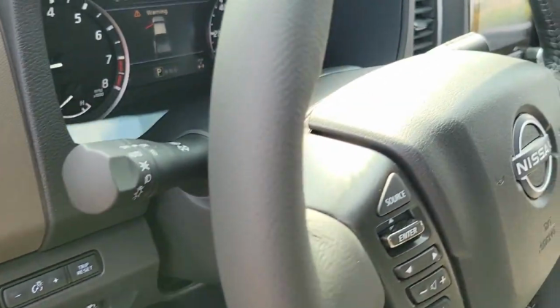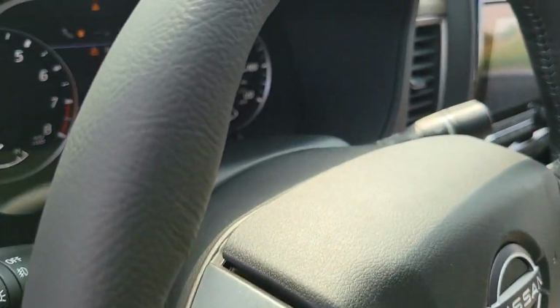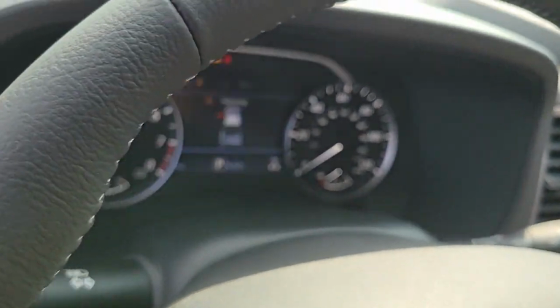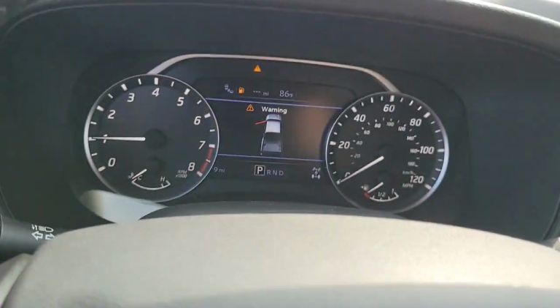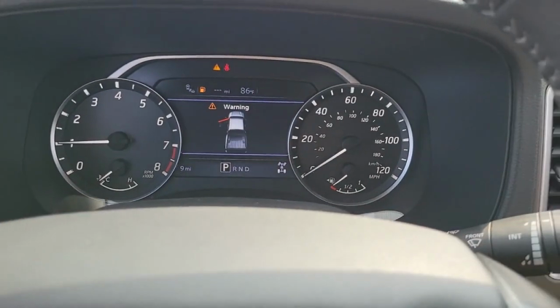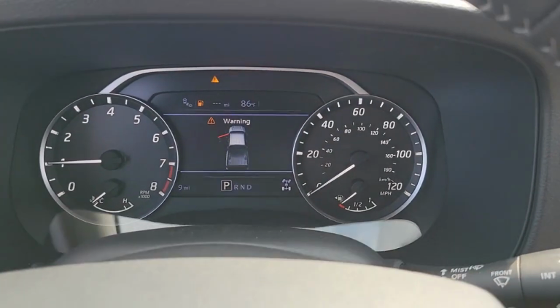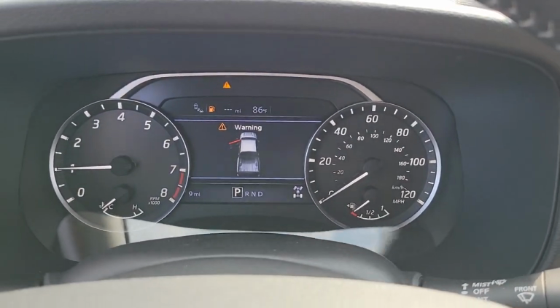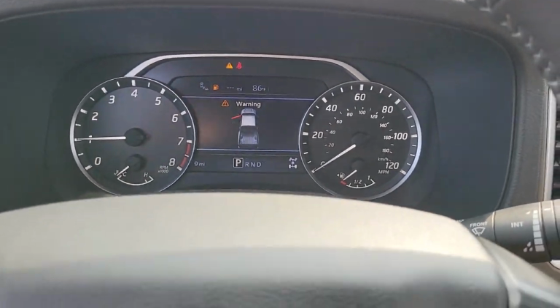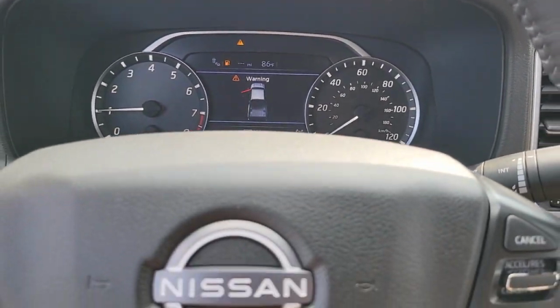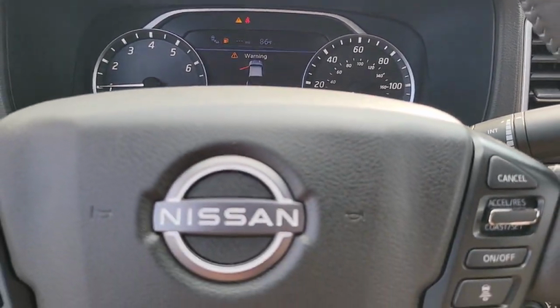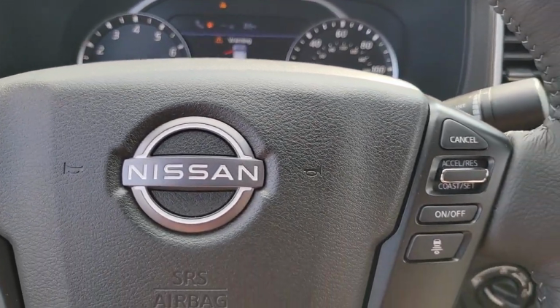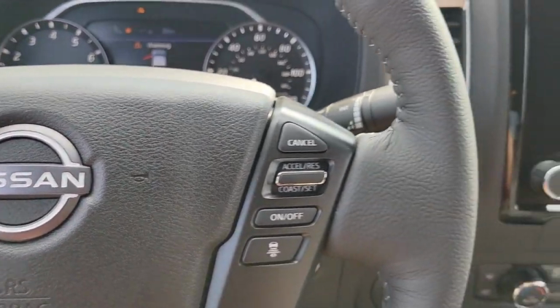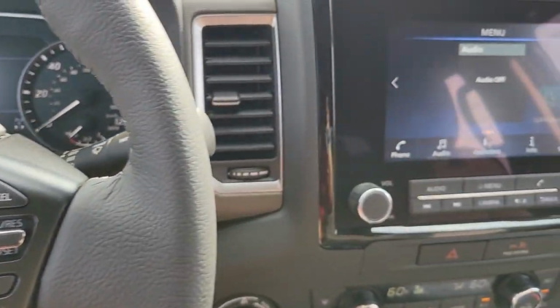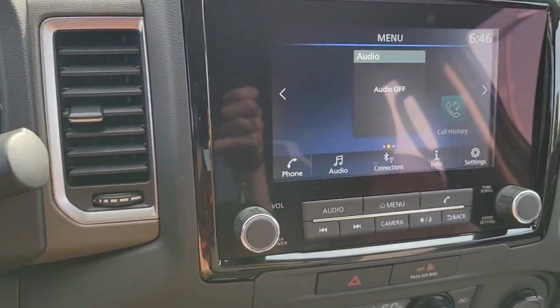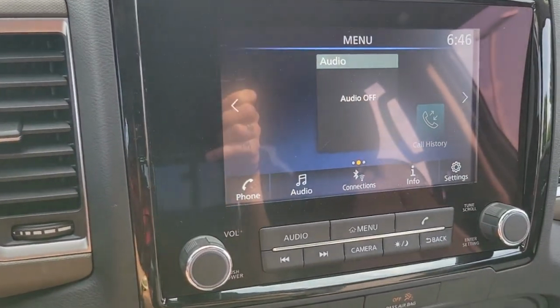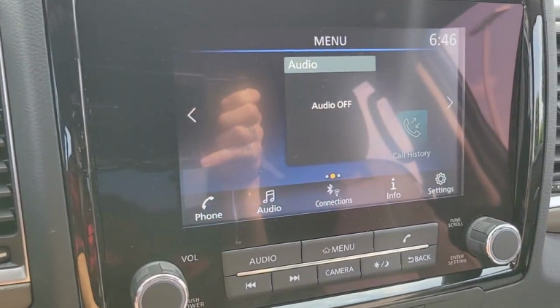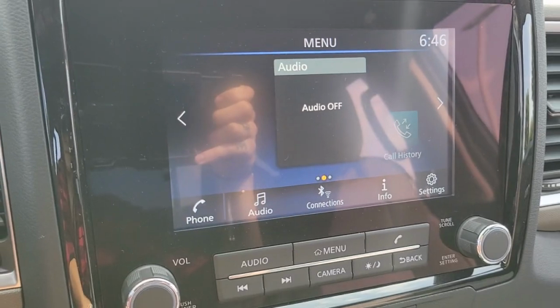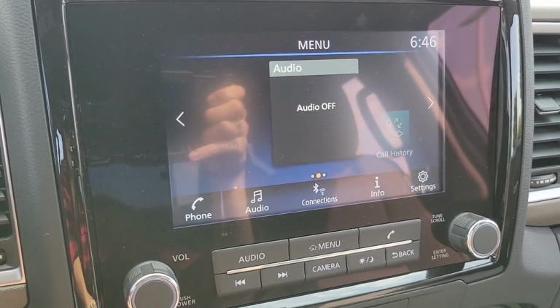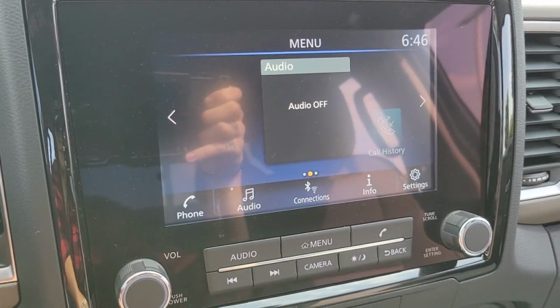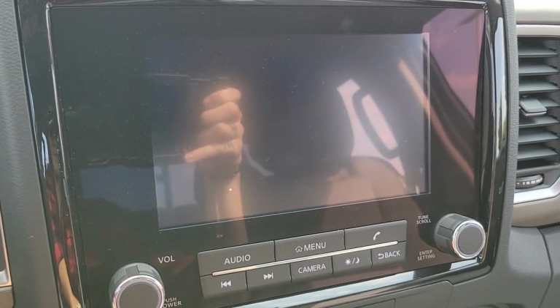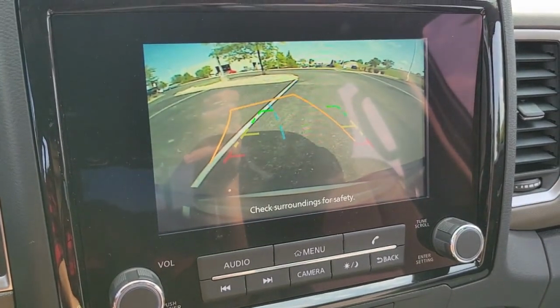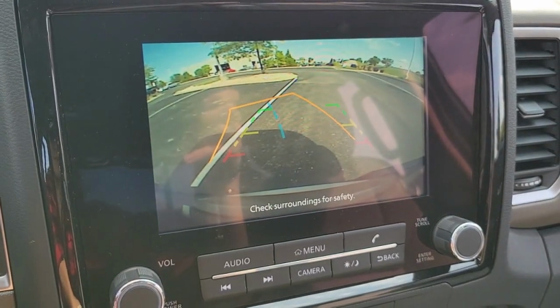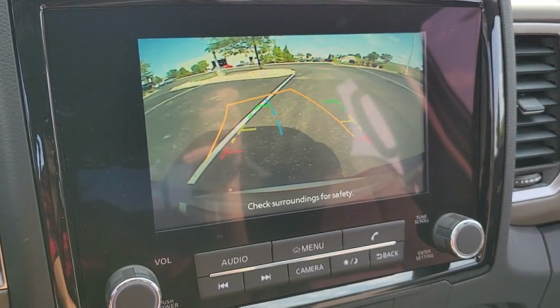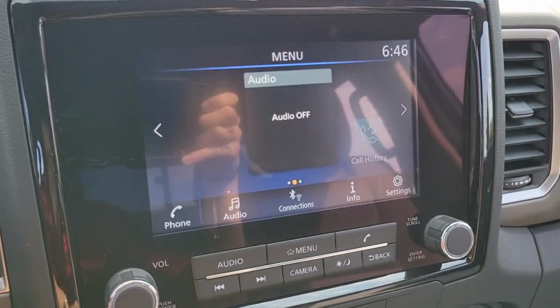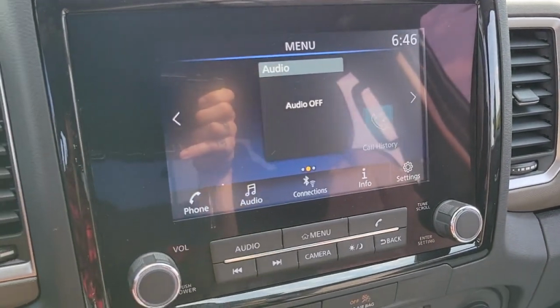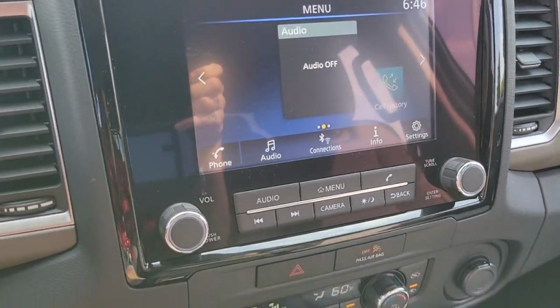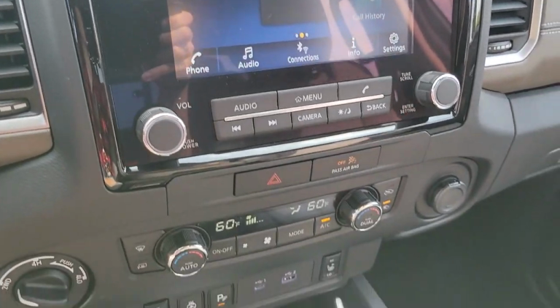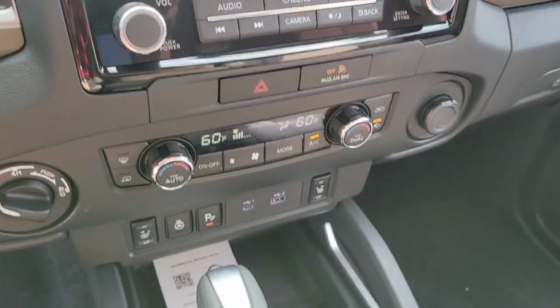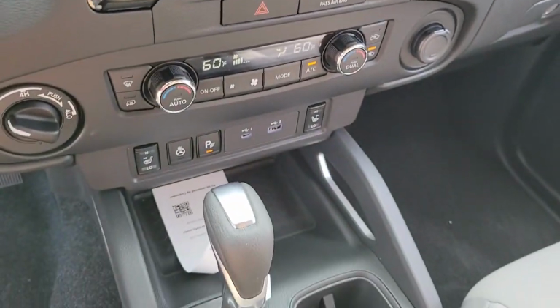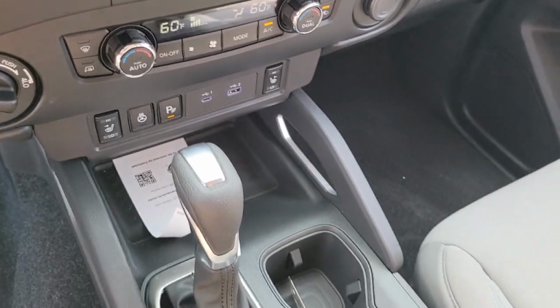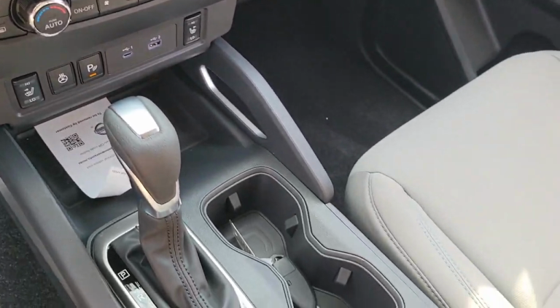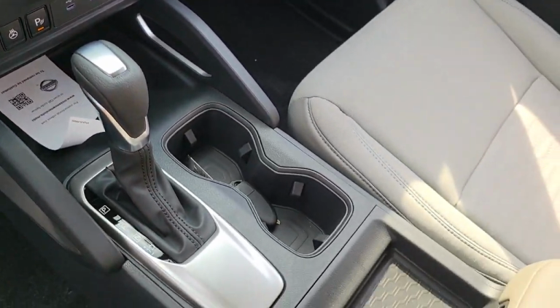Electronic stability control, floor mats, trip computer, bucket seats, power windows, four-wheel disc brakes, power steering. Mid-size truck capability at an oversized value.